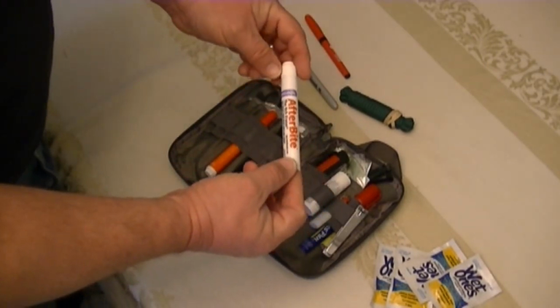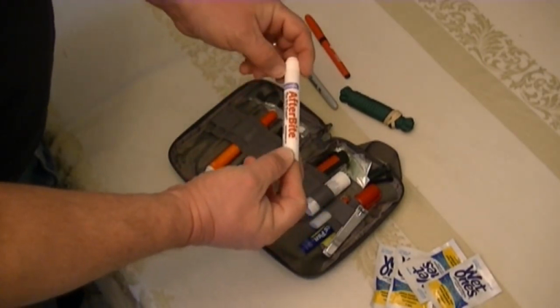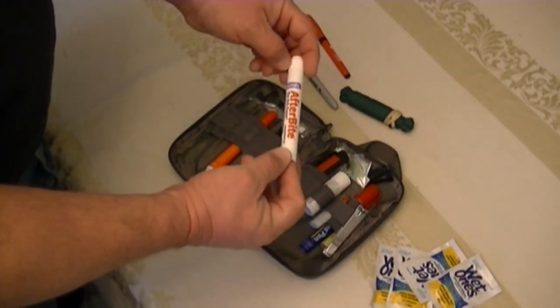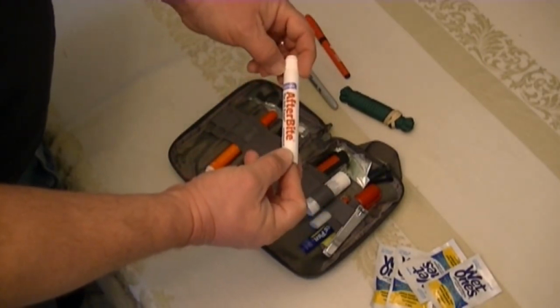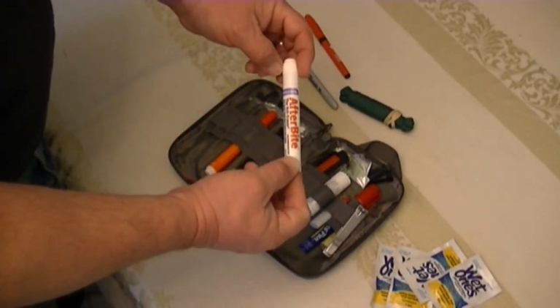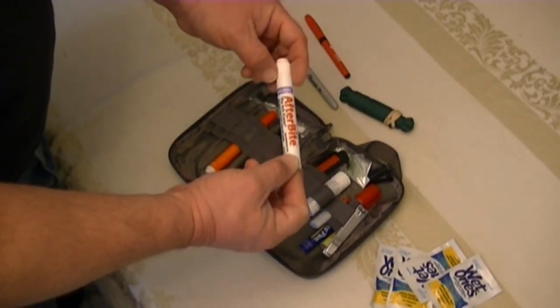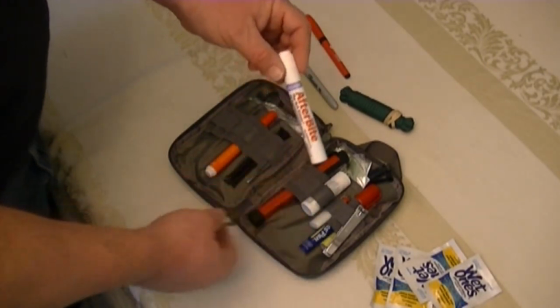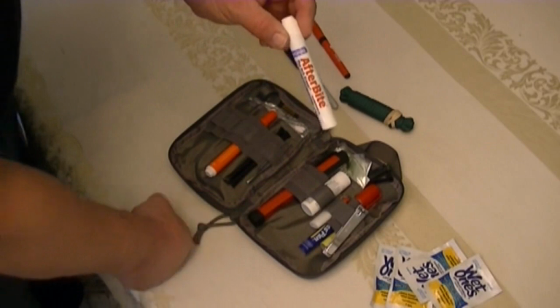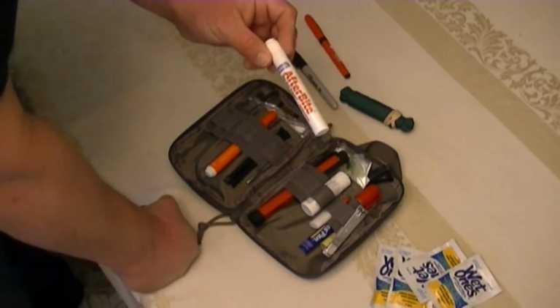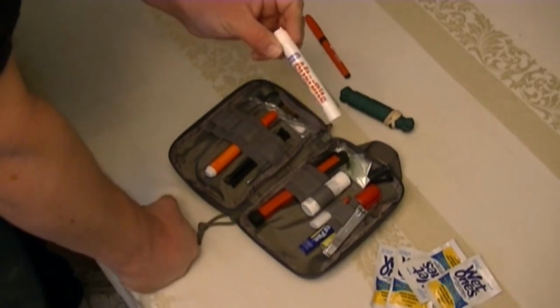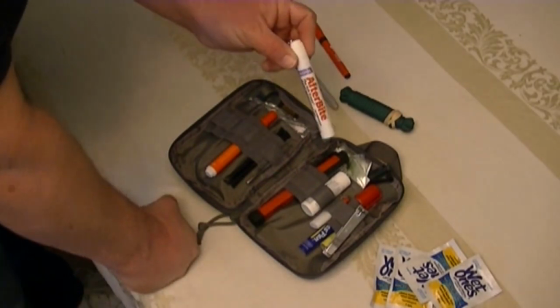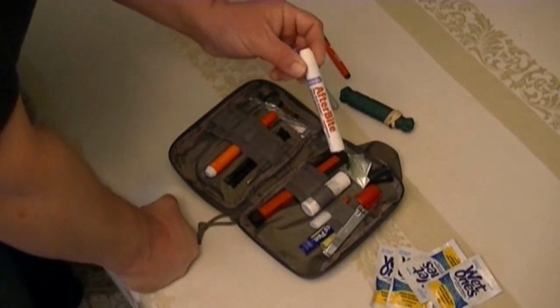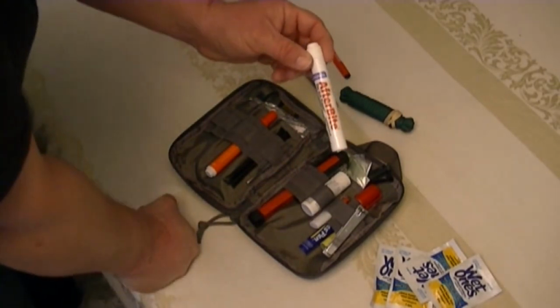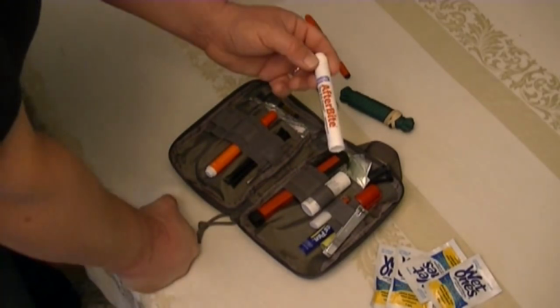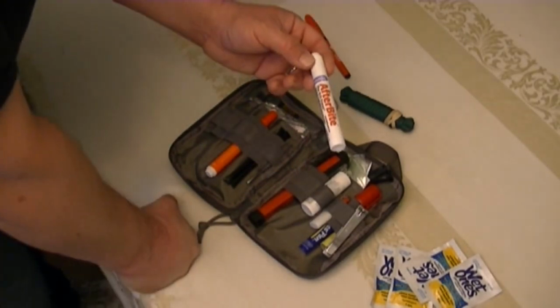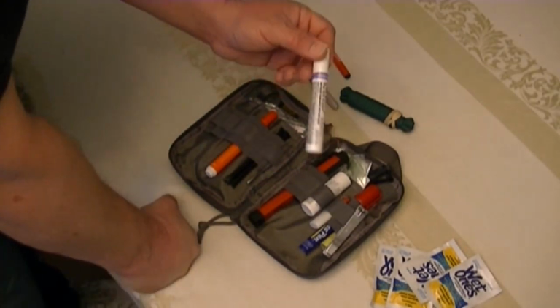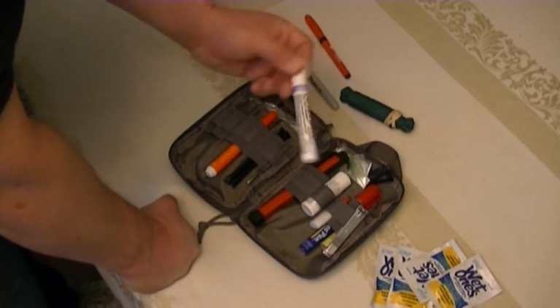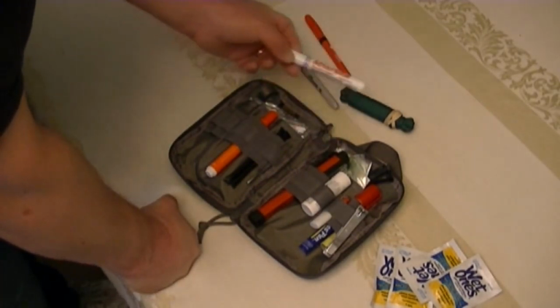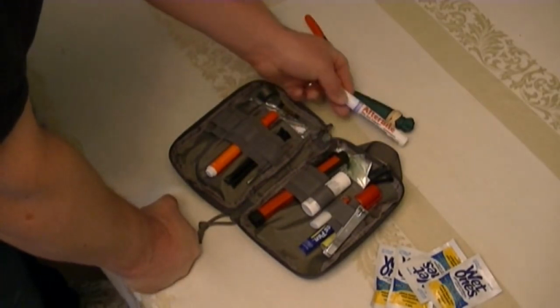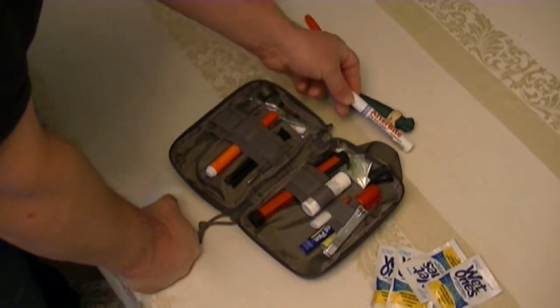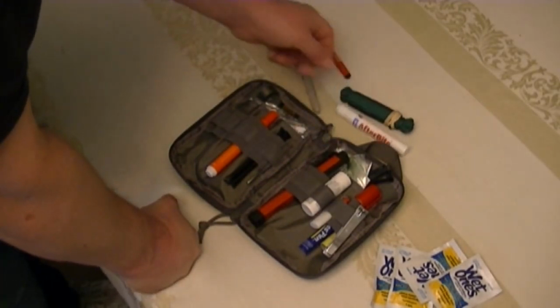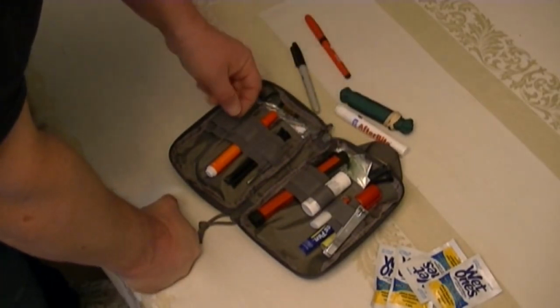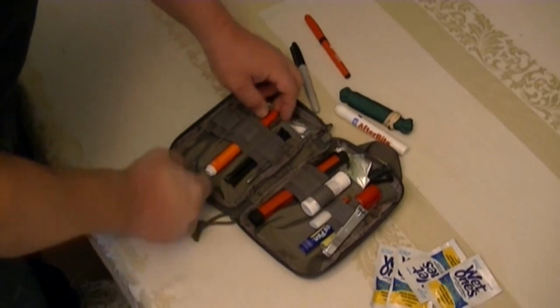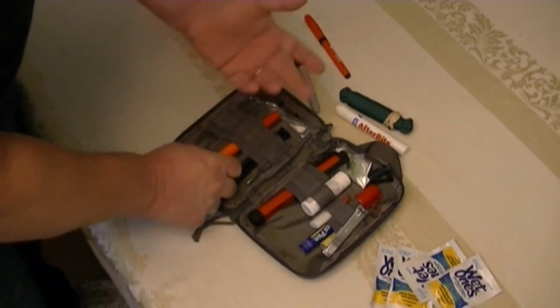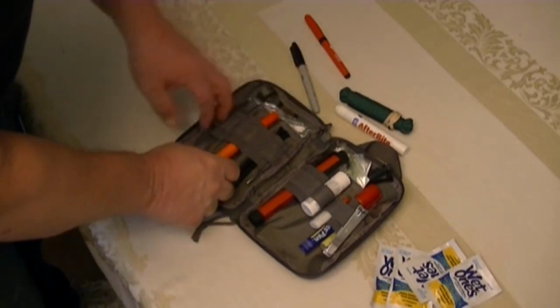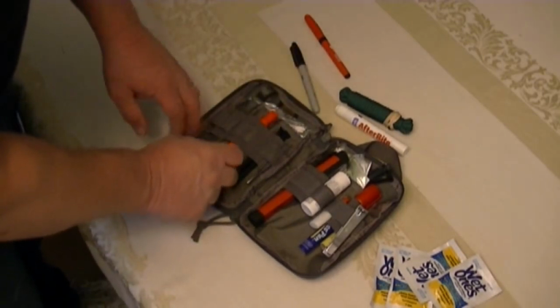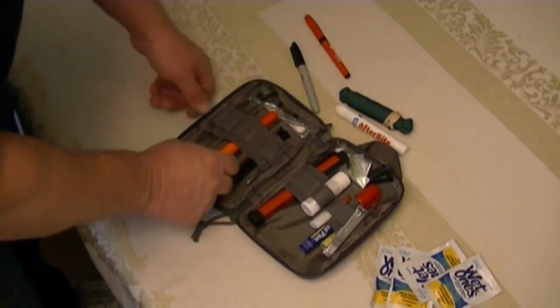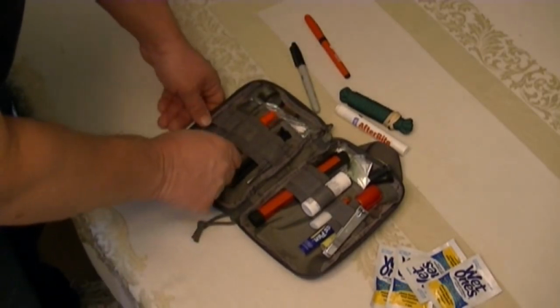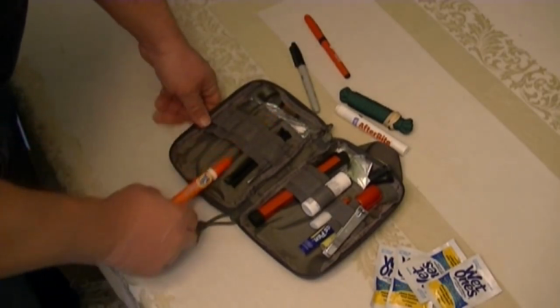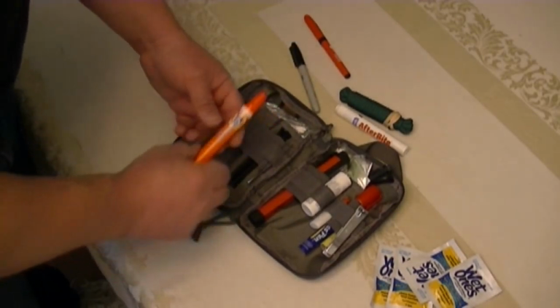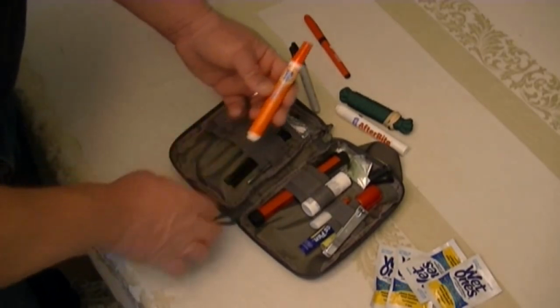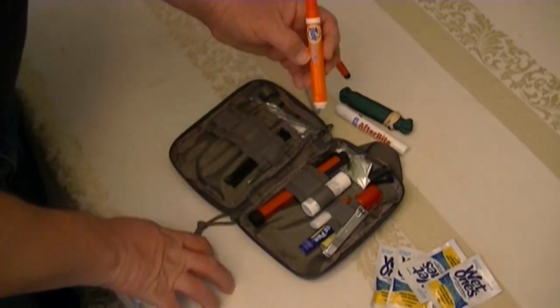I've got a Sharpie — gotta have a Sharpie — a spare pen, and AfterBite. If you've ever been bitten by something that swelled up and hurt, you need to have this. If you're doing any outdoor stuff, this is great stuff to have on hand, and having the bag to keep everything together helps a lot.